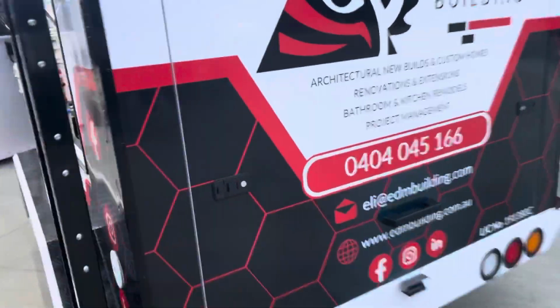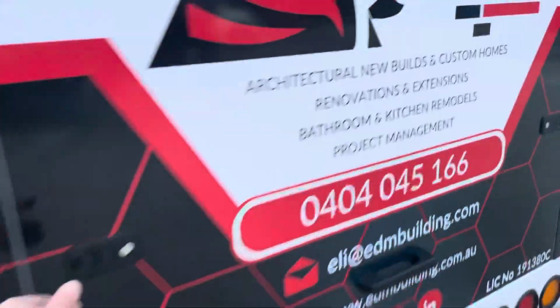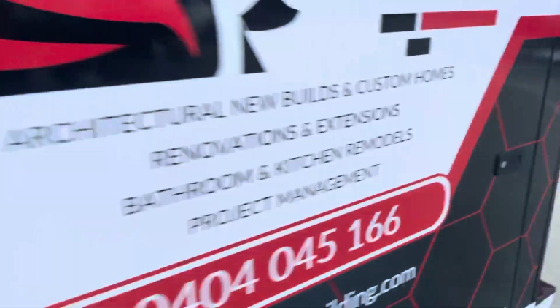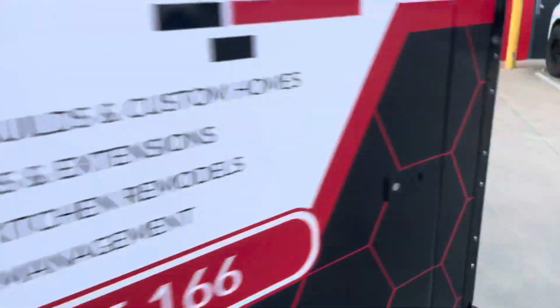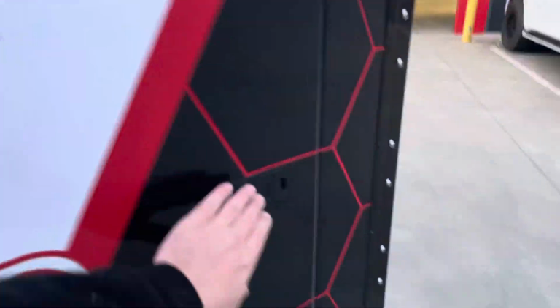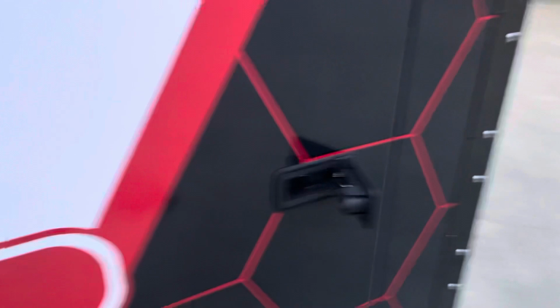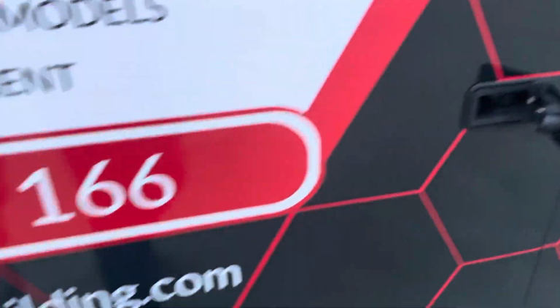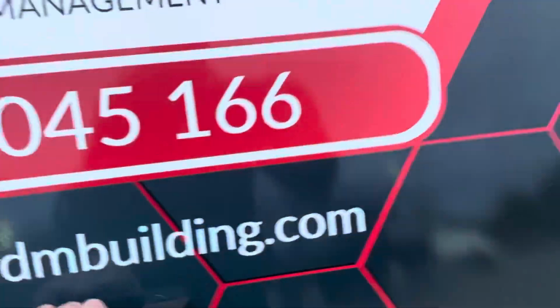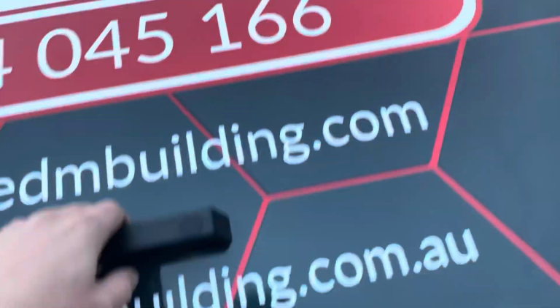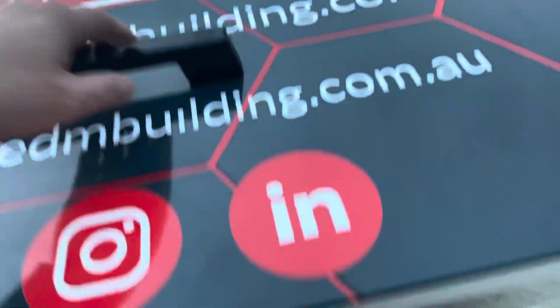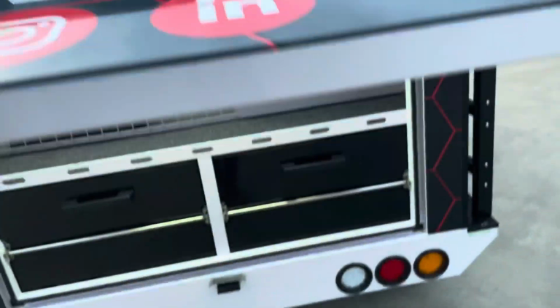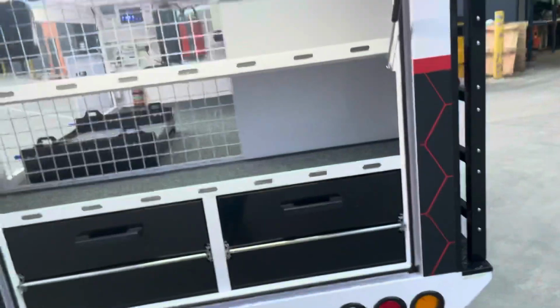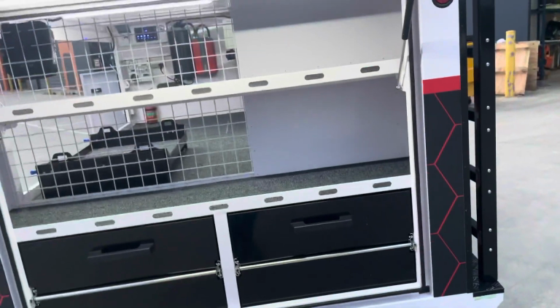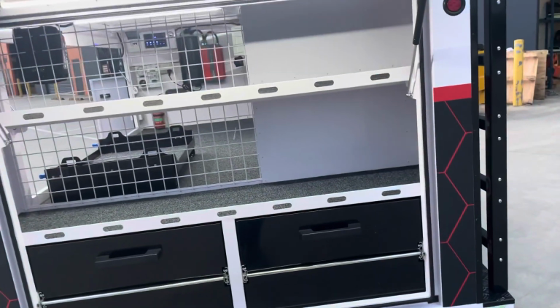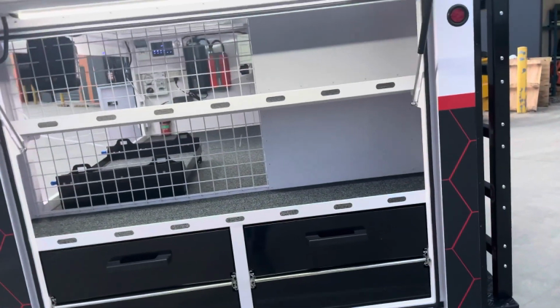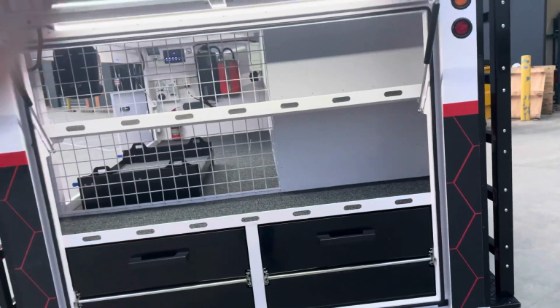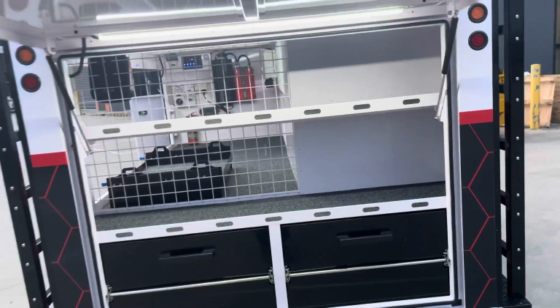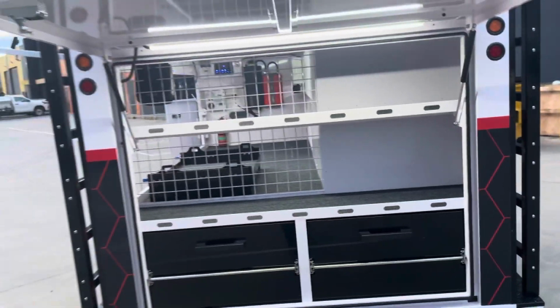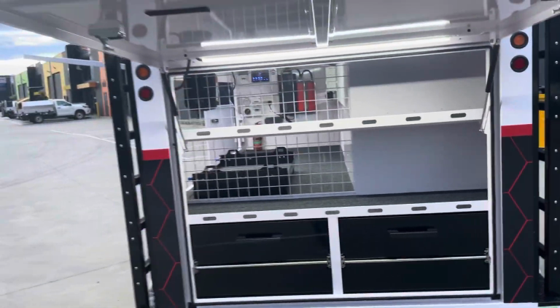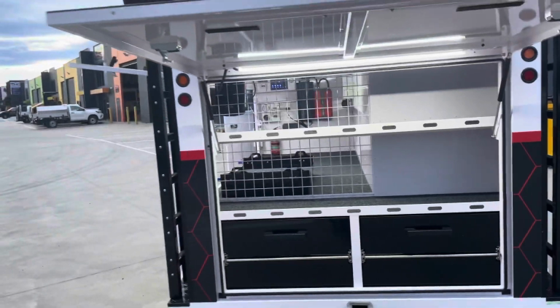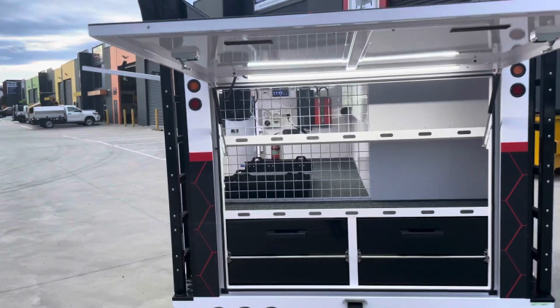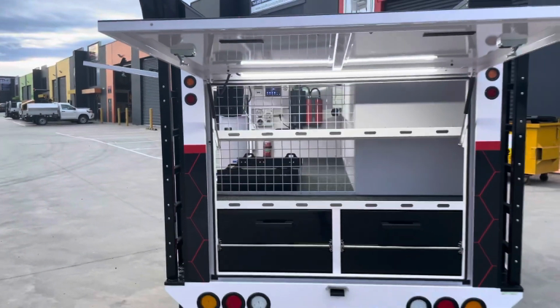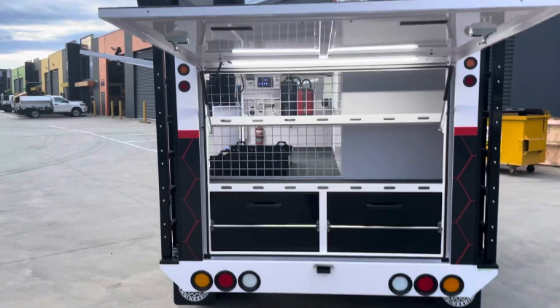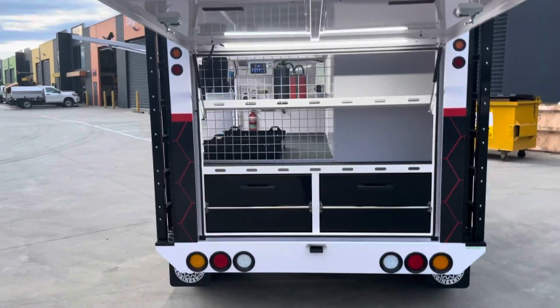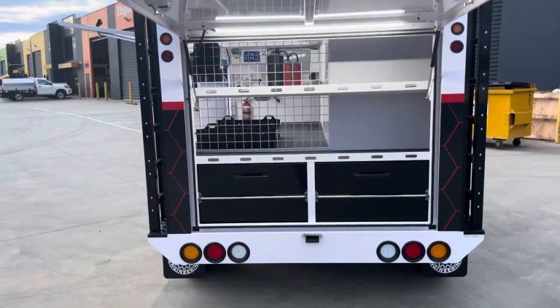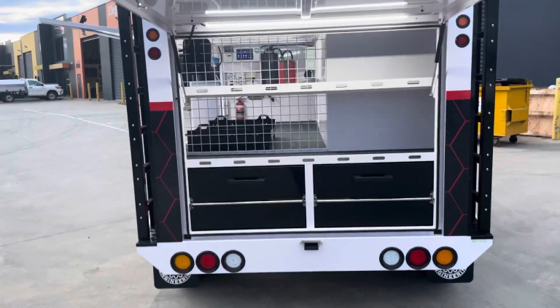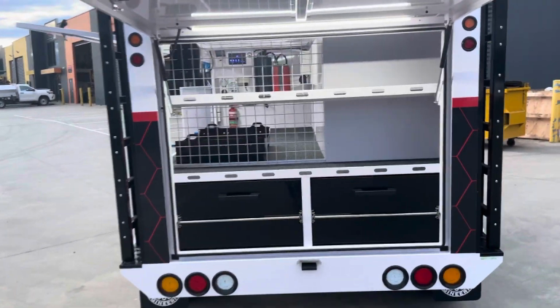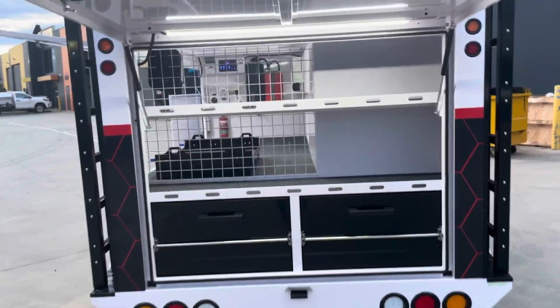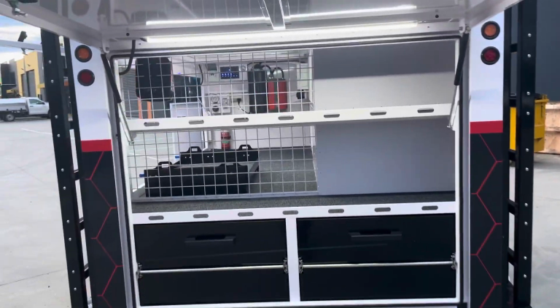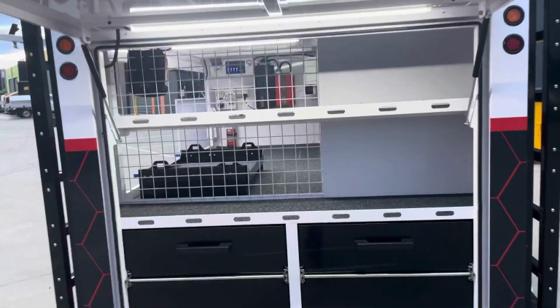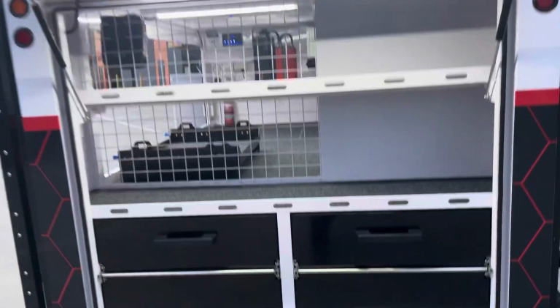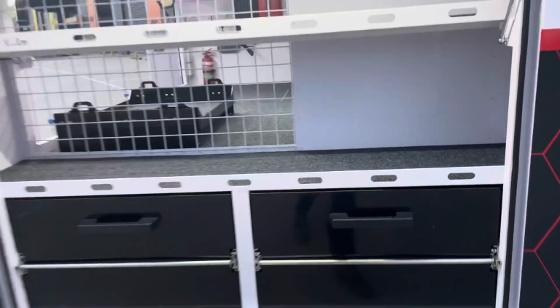Out the rear again - all the fancy features of a pro trade series TP 96. Fixed with the big rear drawer systems, fixed-out shelving platforms.